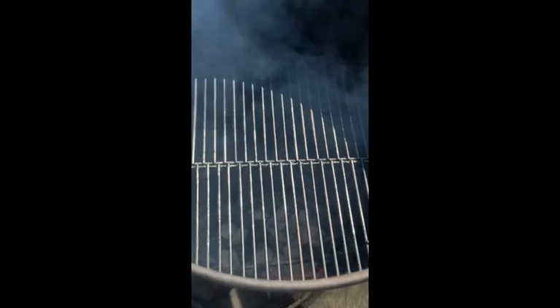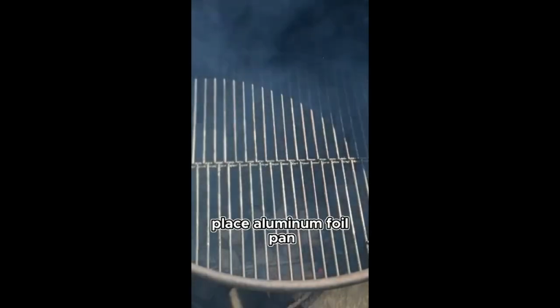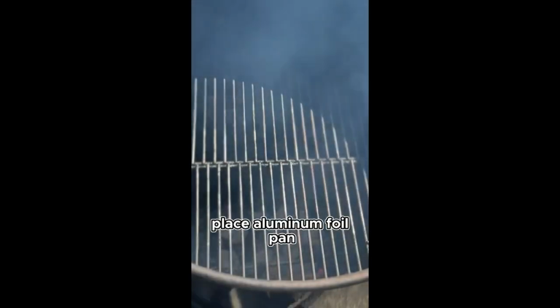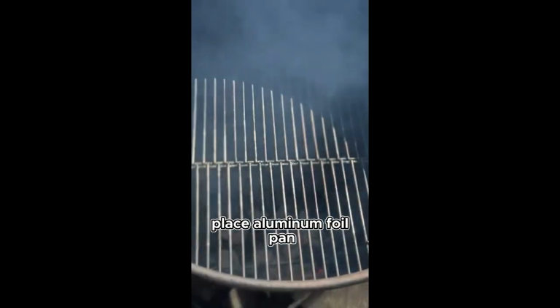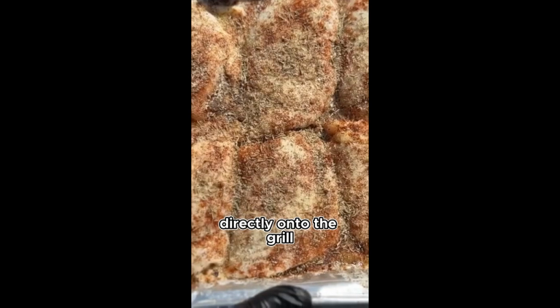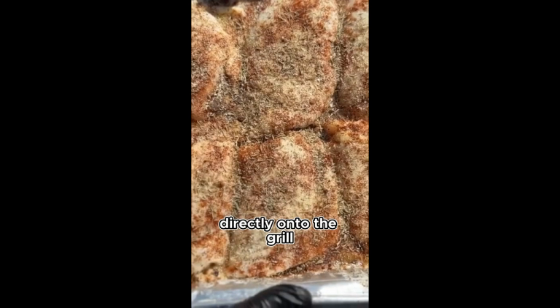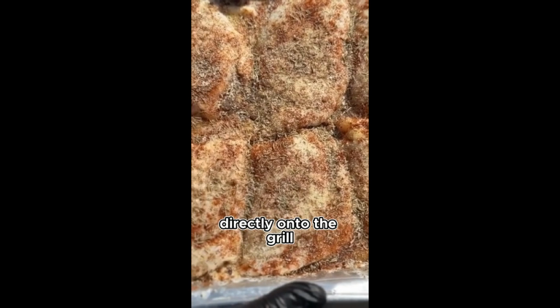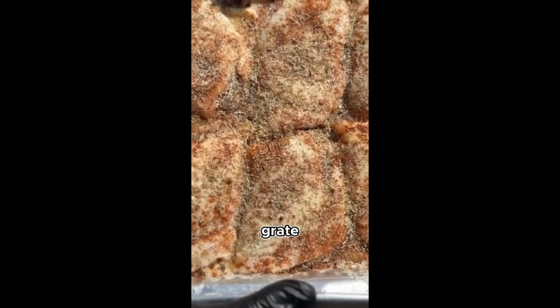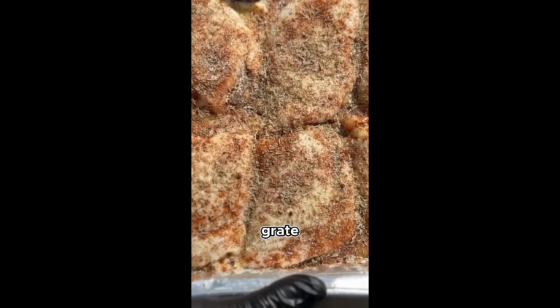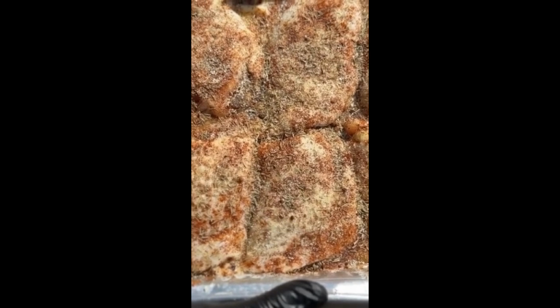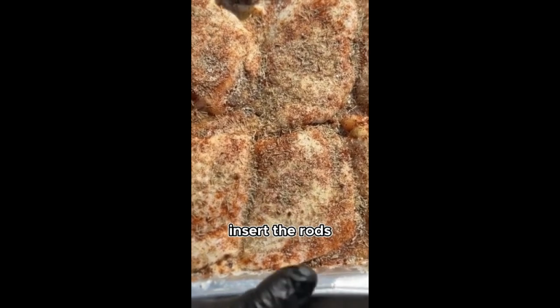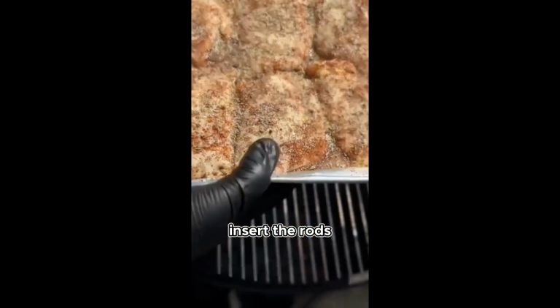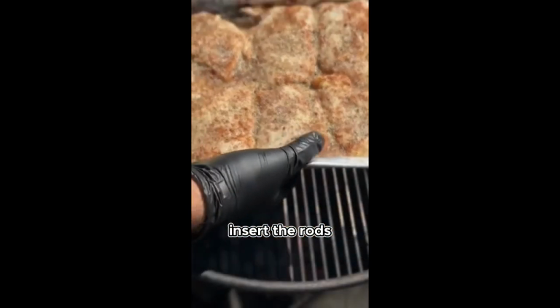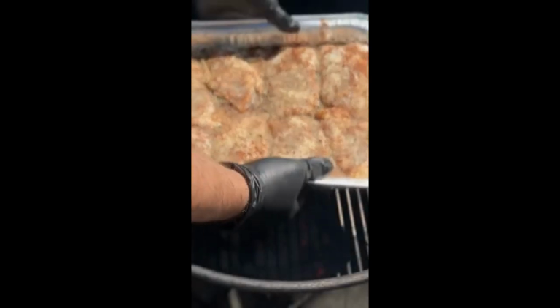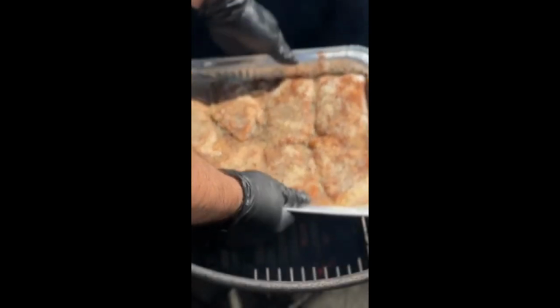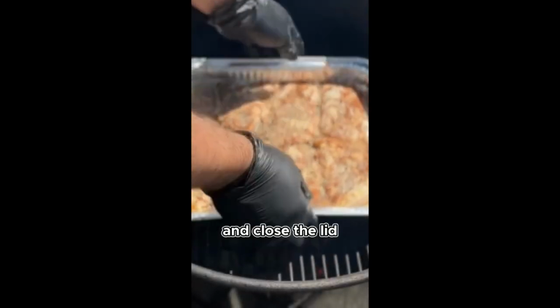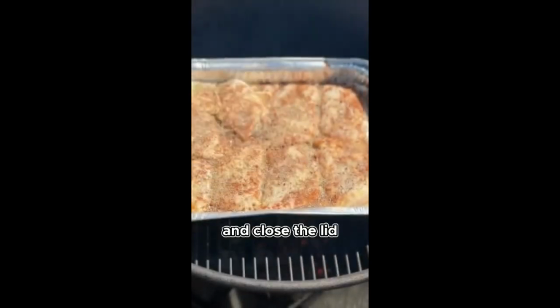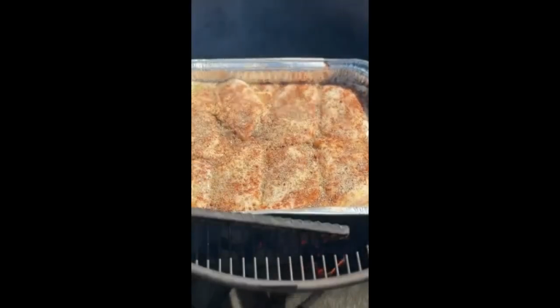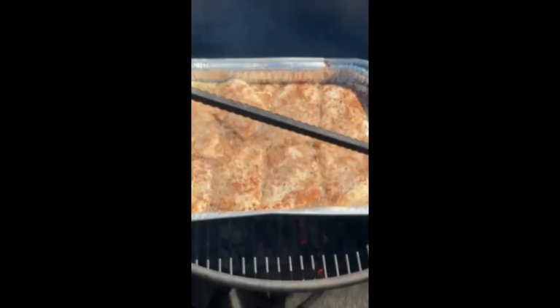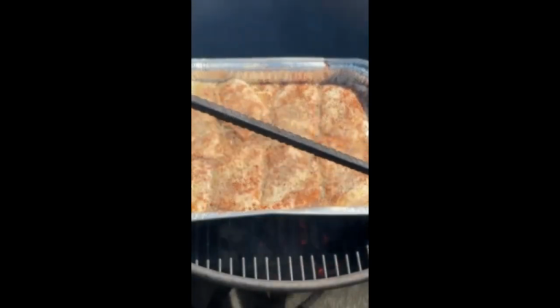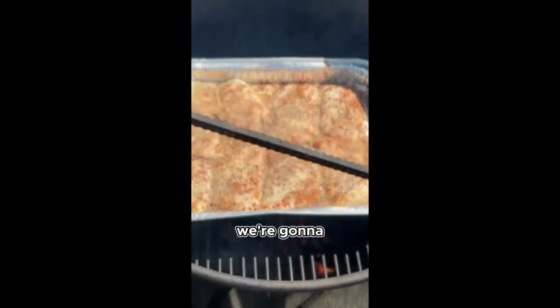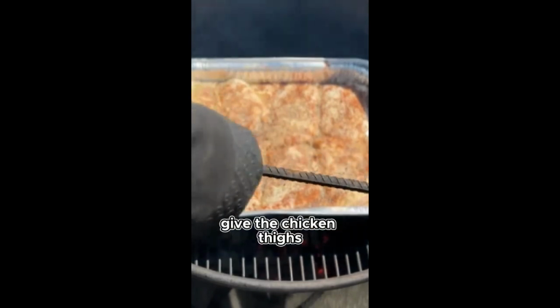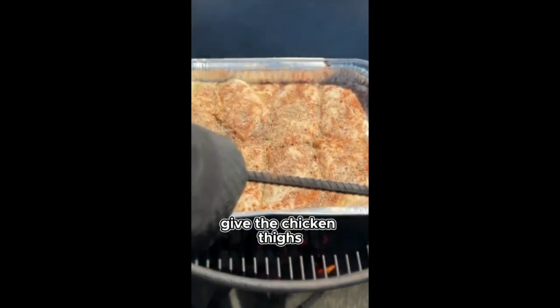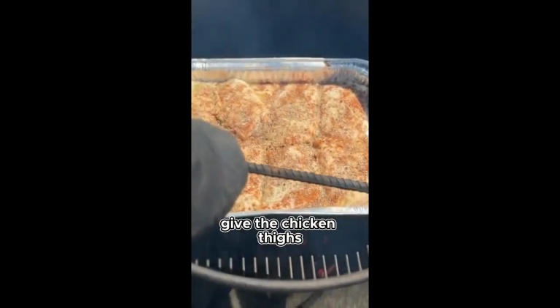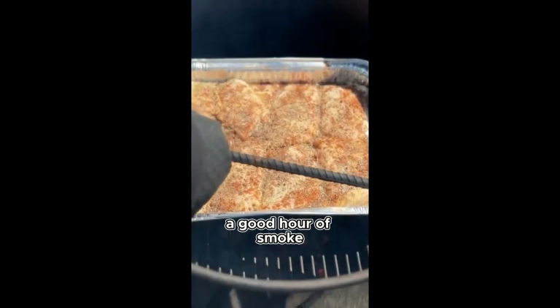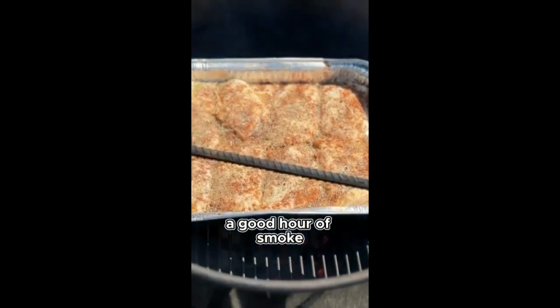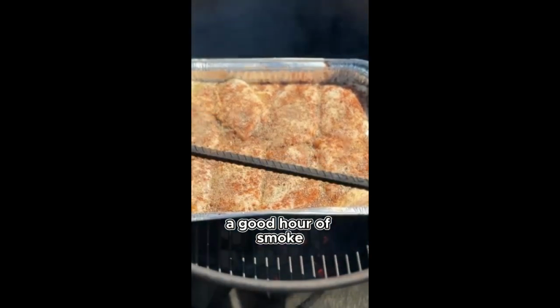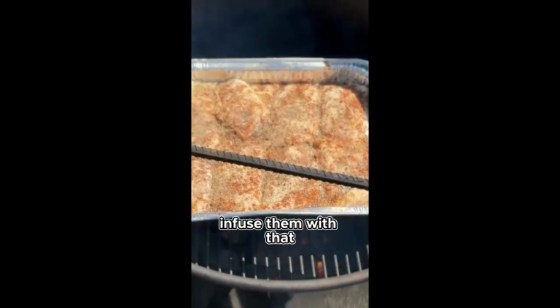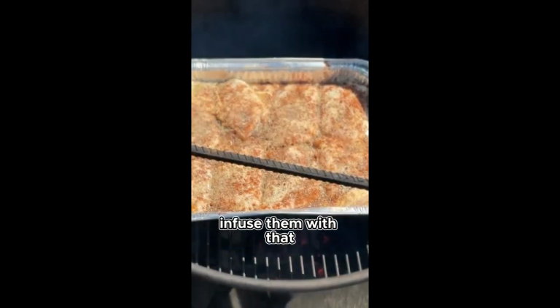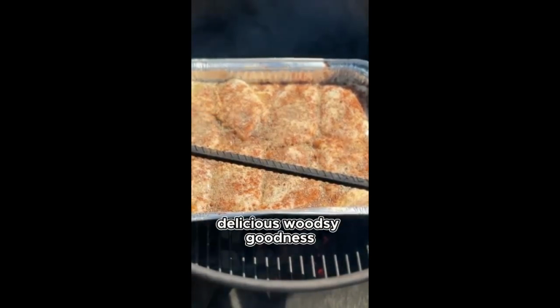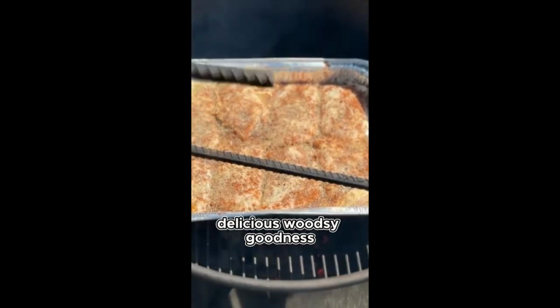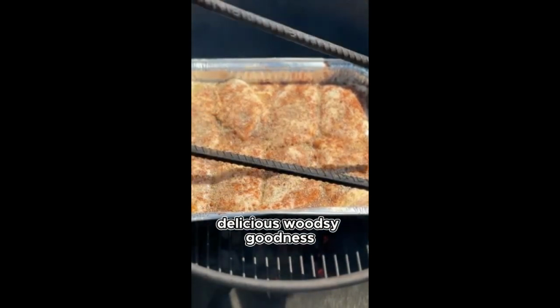Place the aluminum foil pan directly onto the grill grate. Insert the rods and close the lid. We're going to give the chicken thighs a good hour of smoke to infuse them with that delicious woodsy goodness.